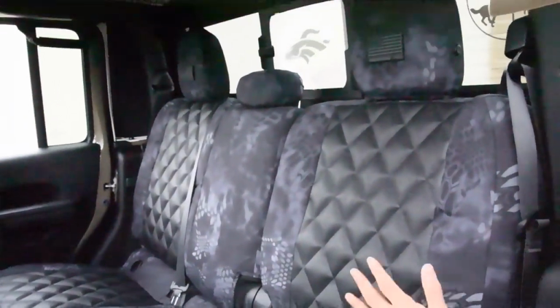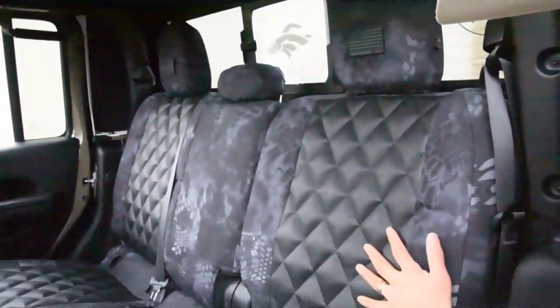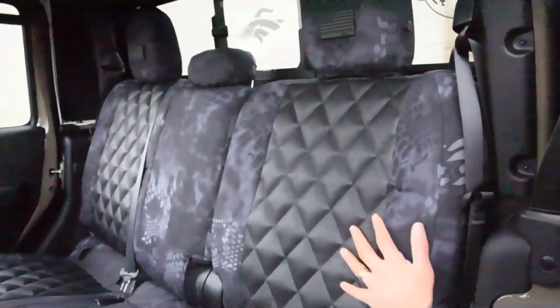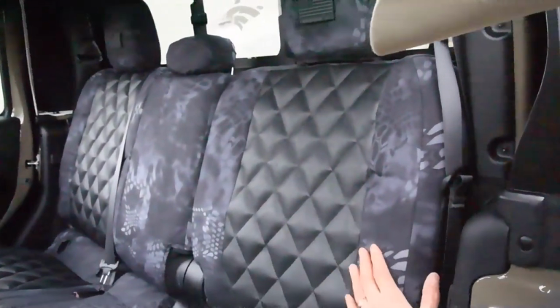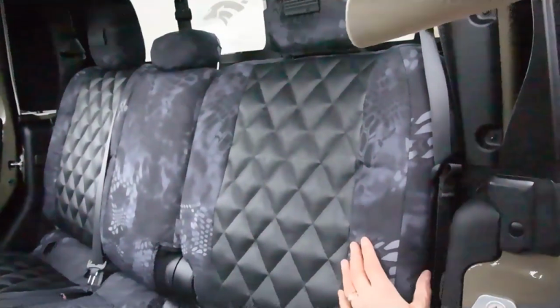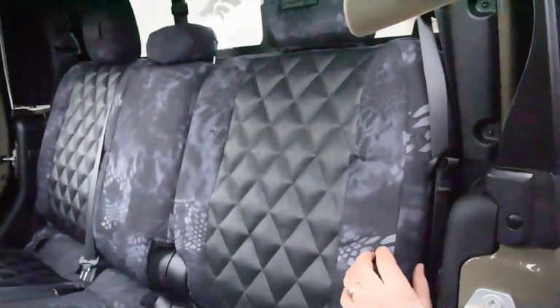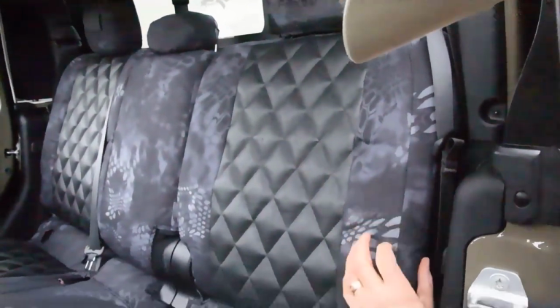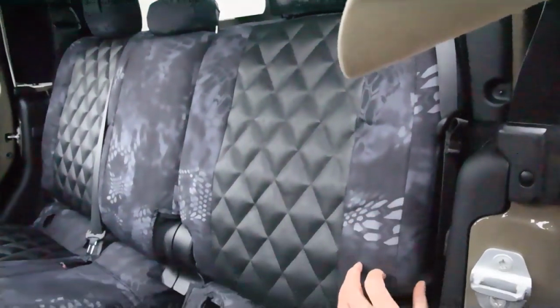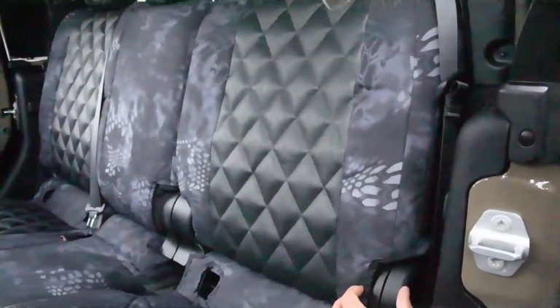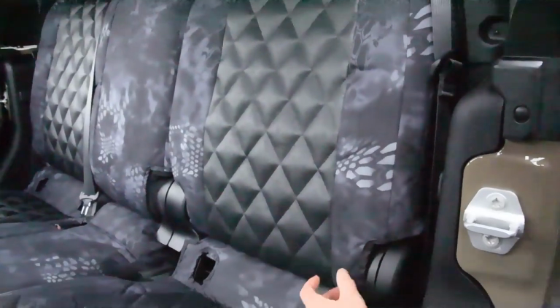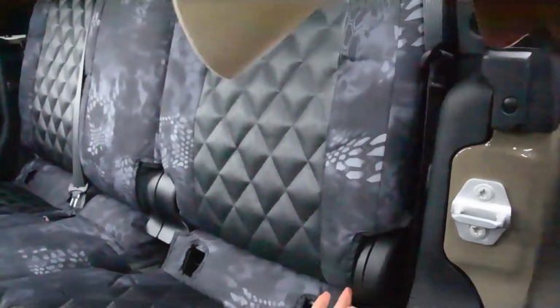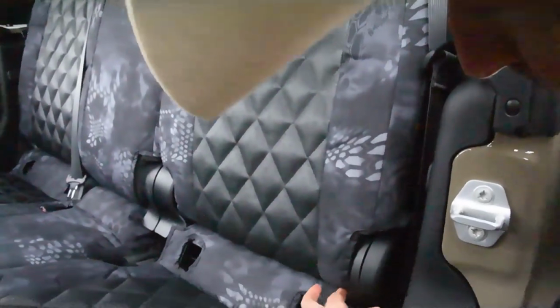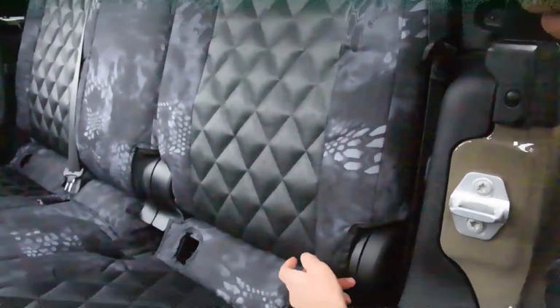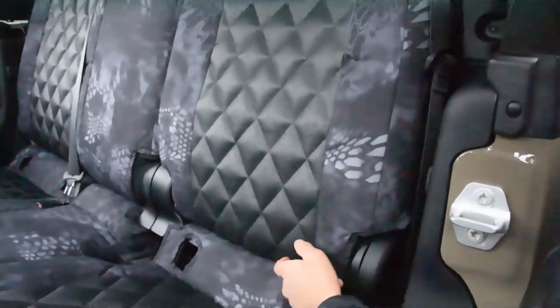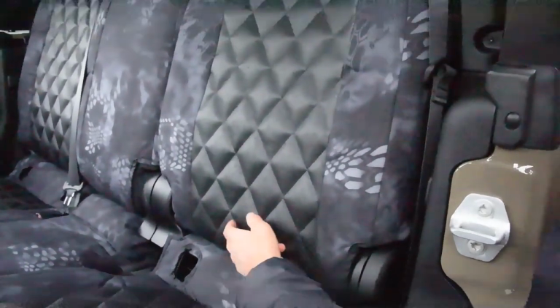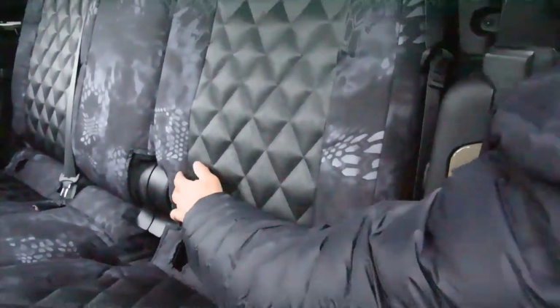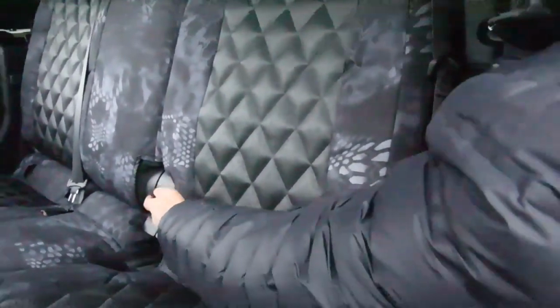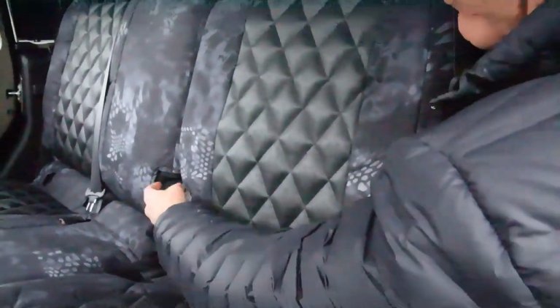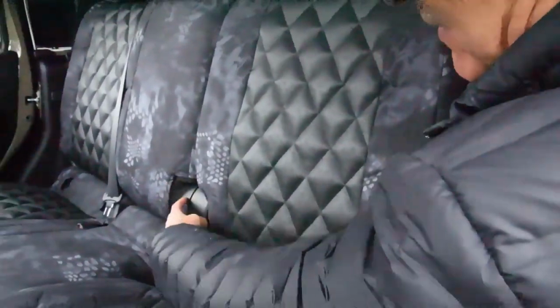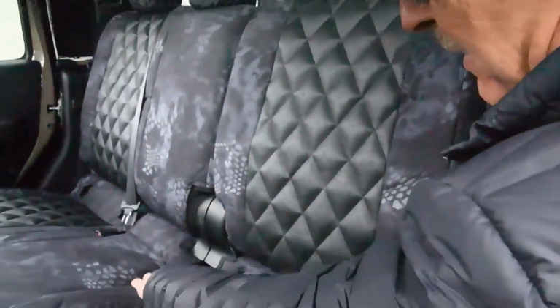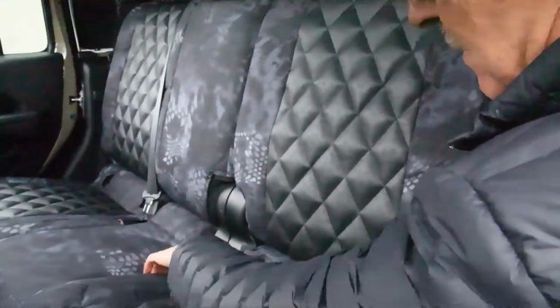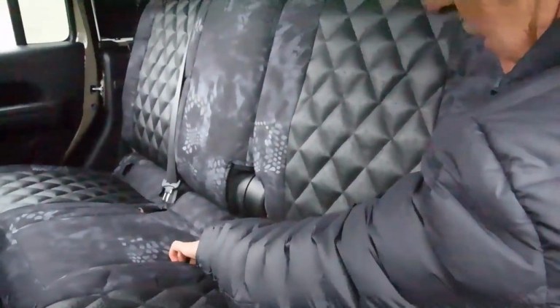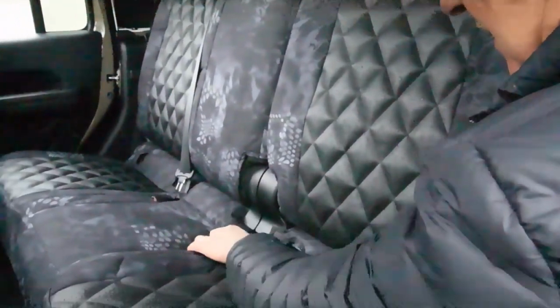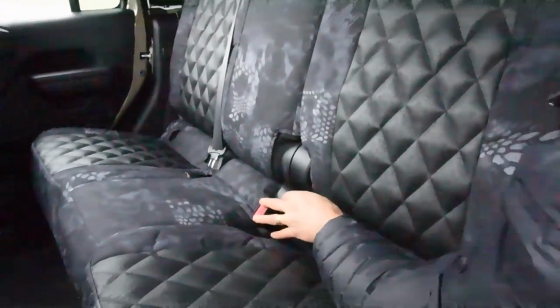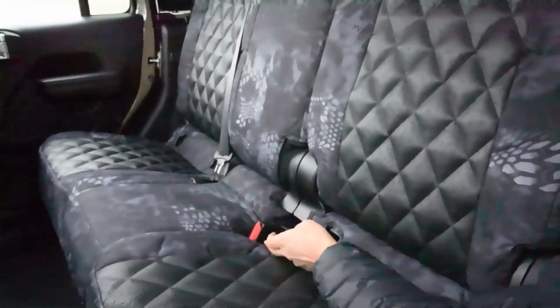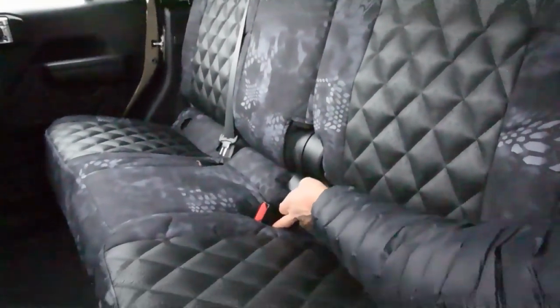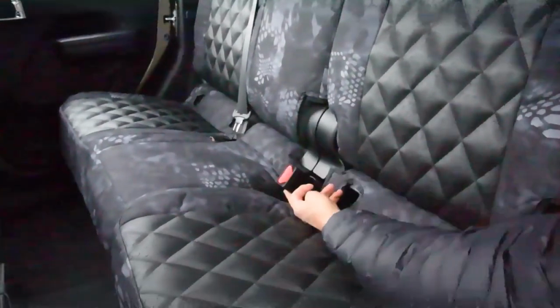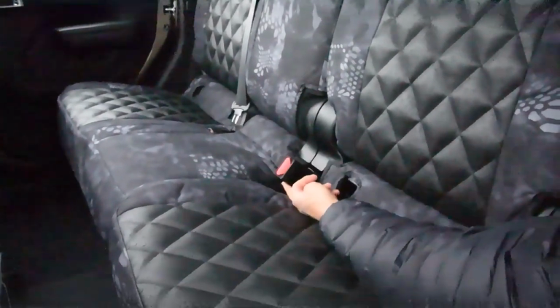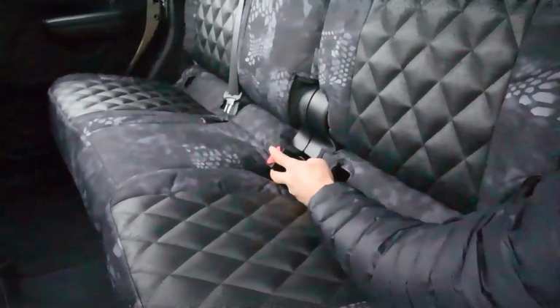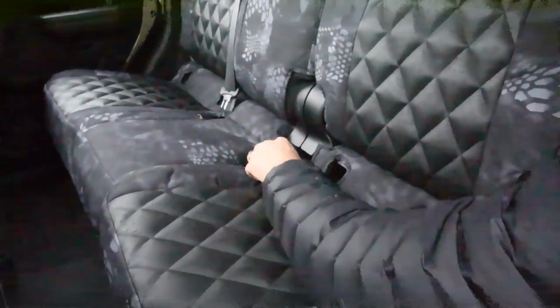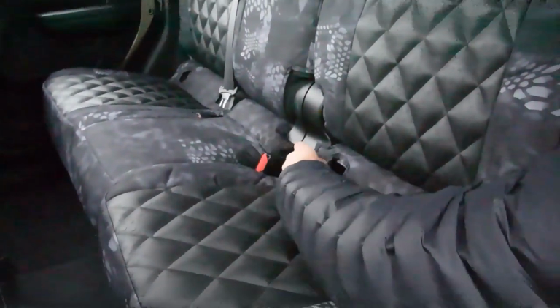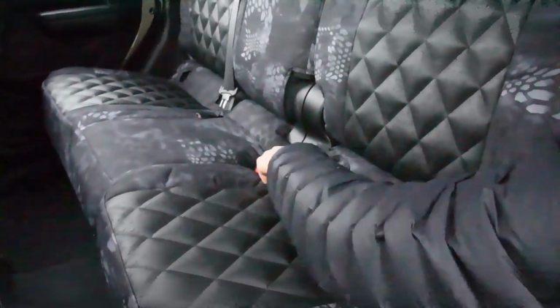The backrest here — multi-panels again, fits around the seat belts. Here are the center seat belts, and it's fitted around here nicely.